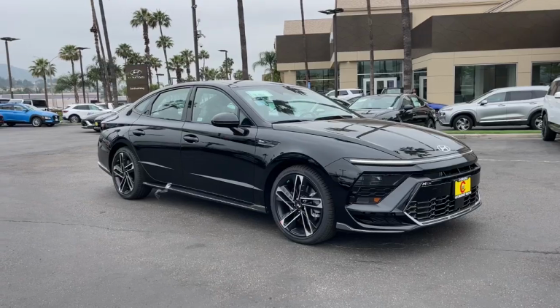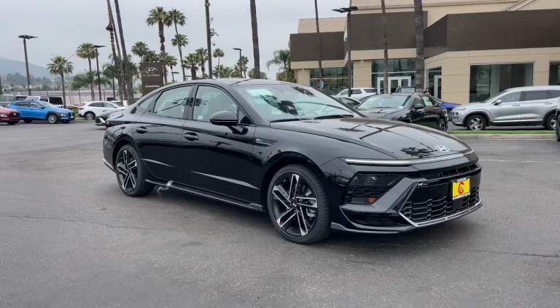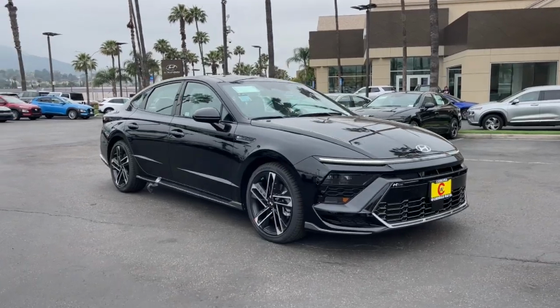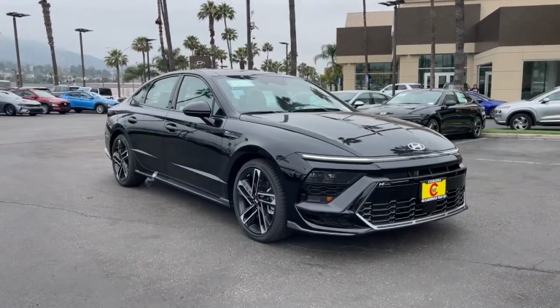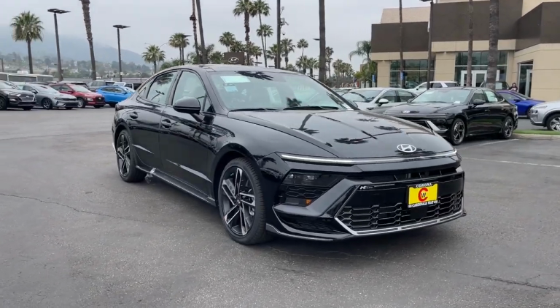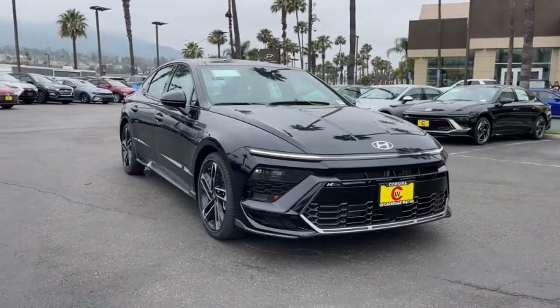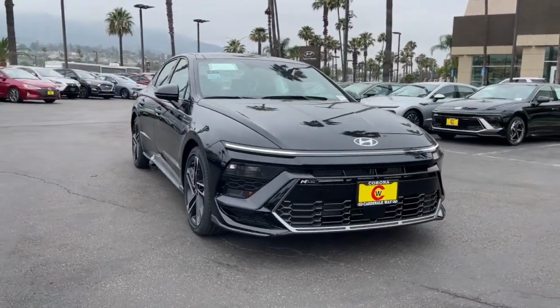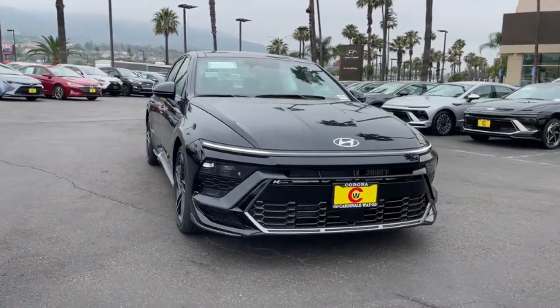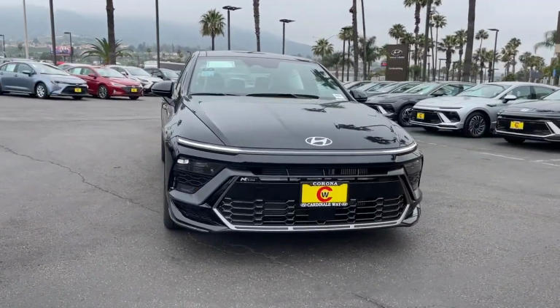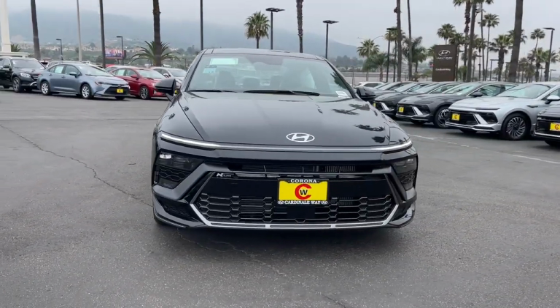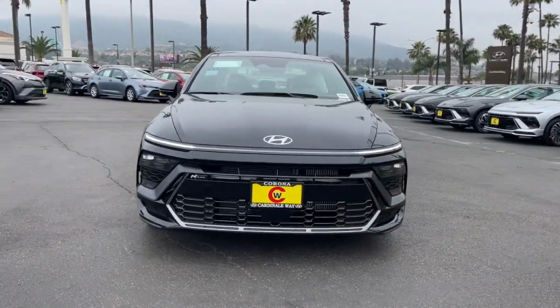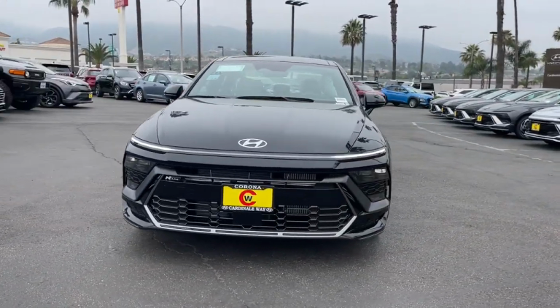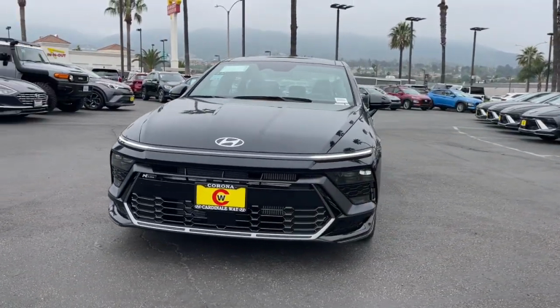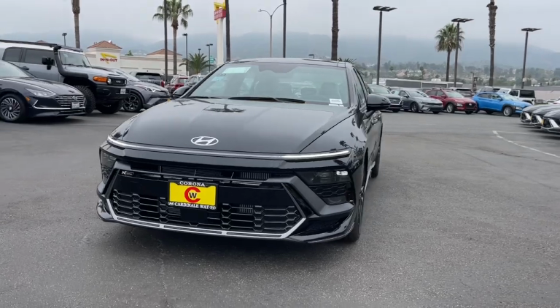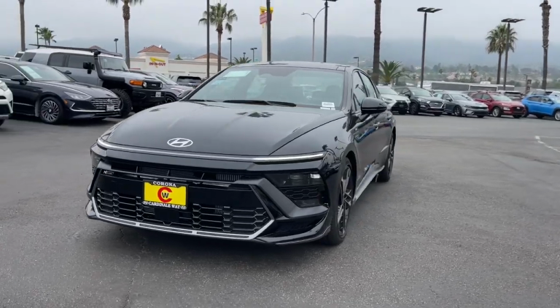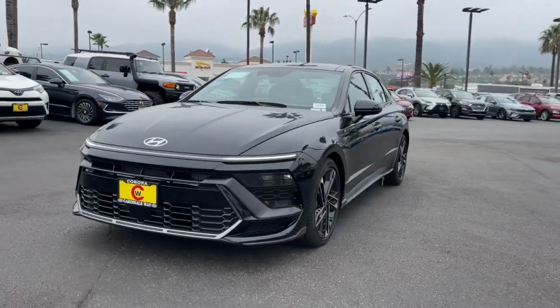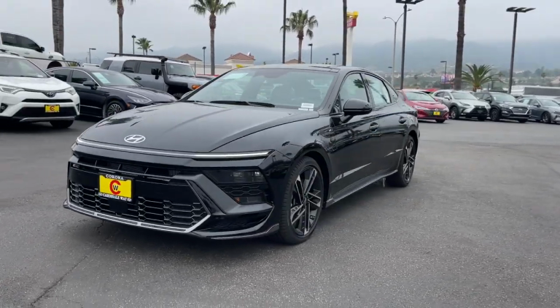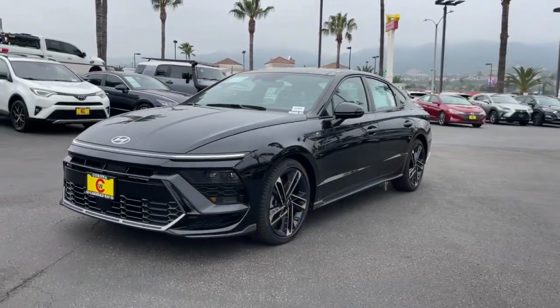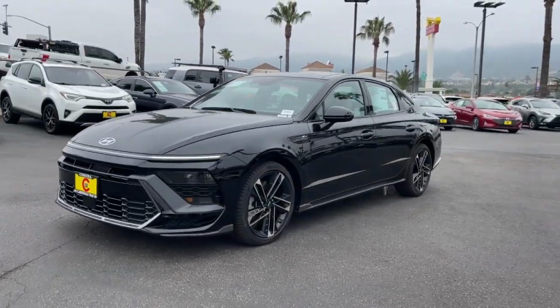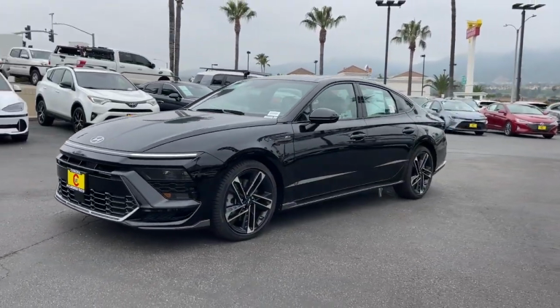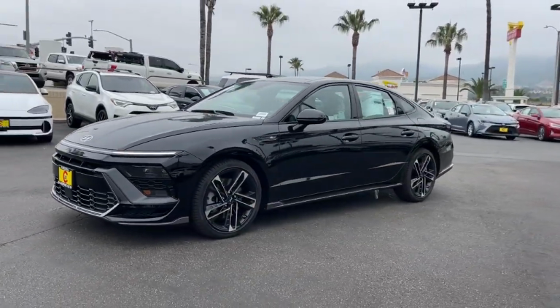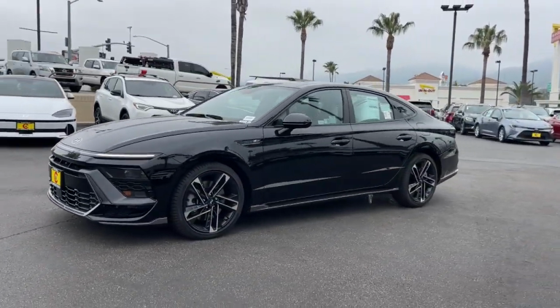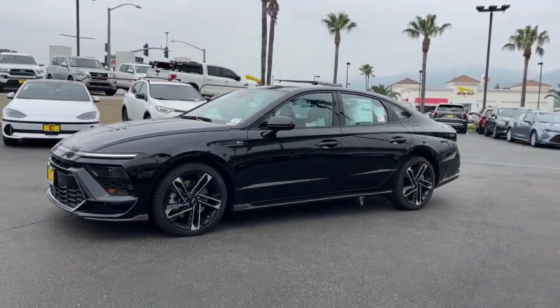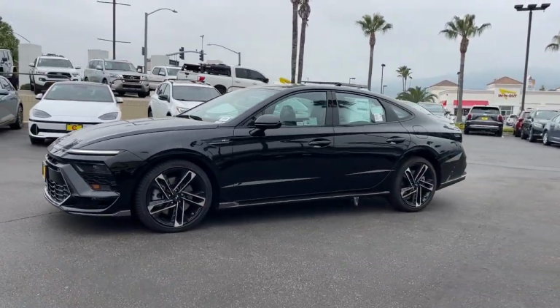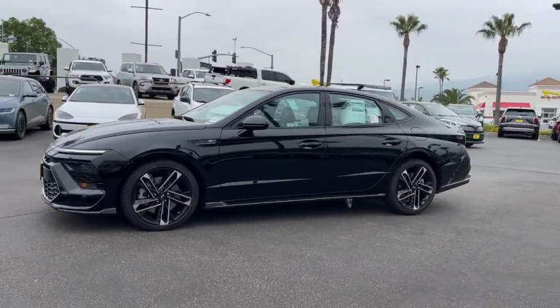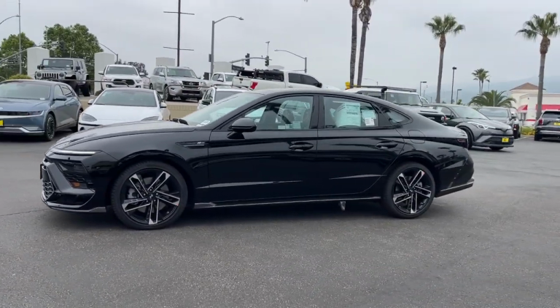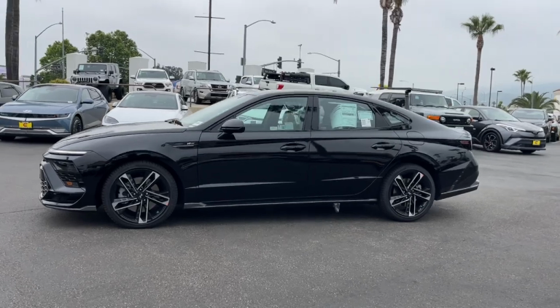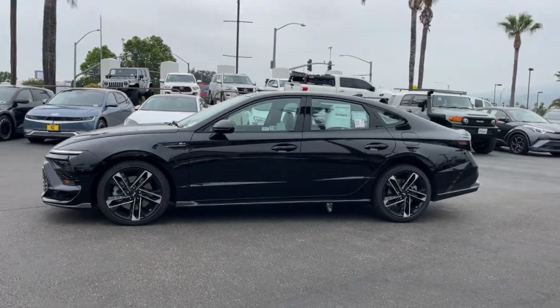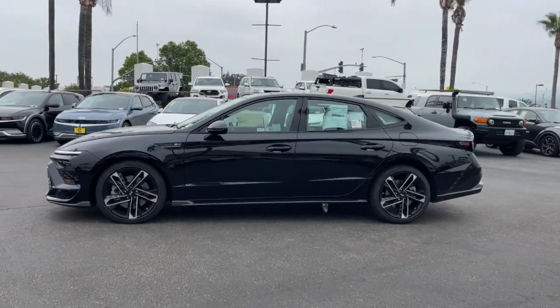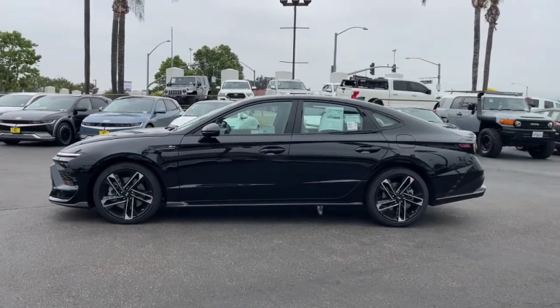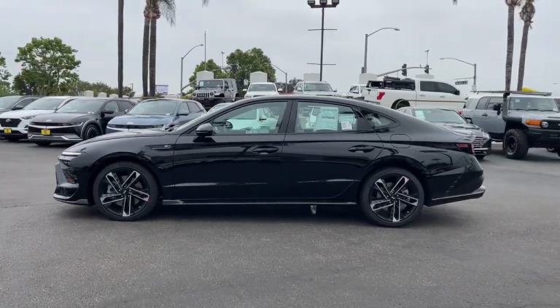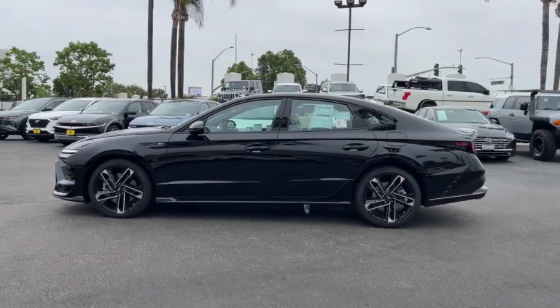This could be the car for you. The 2024 Hyundai Sonata — a spacious and comfortable mid-sized sedan that prioritizes a smooth ride, connected infotainment, and passenger safety.